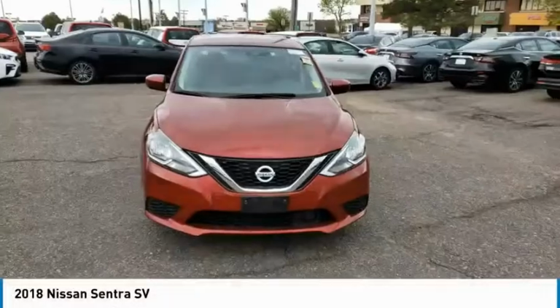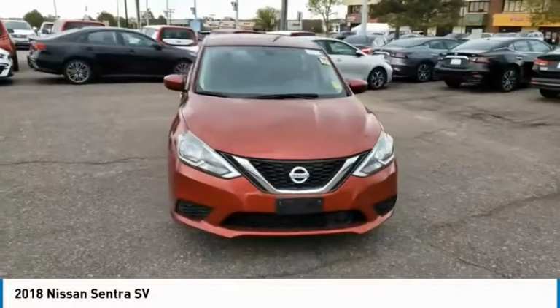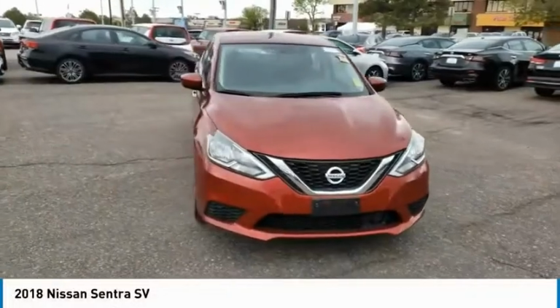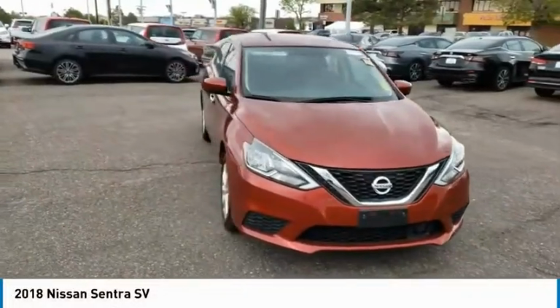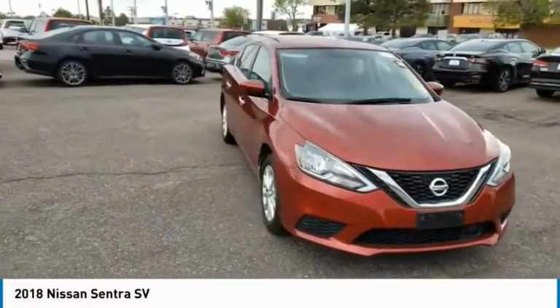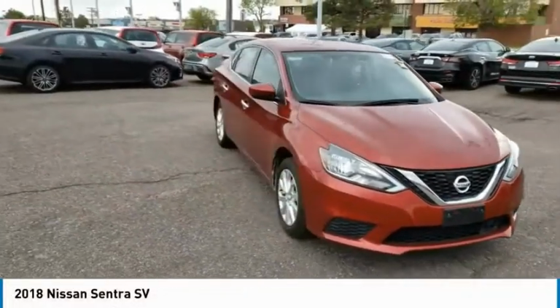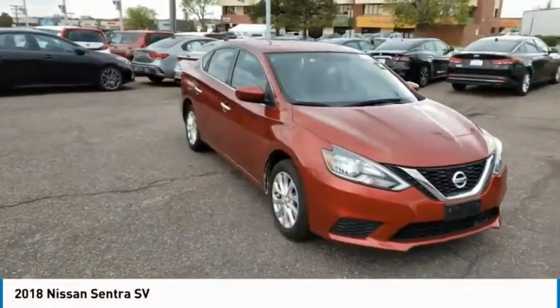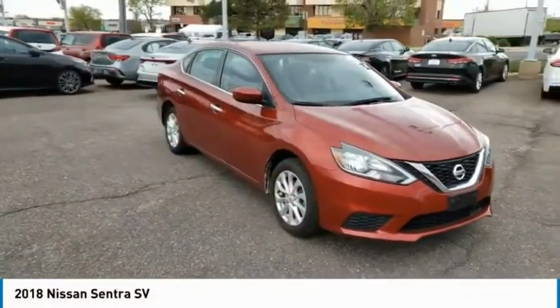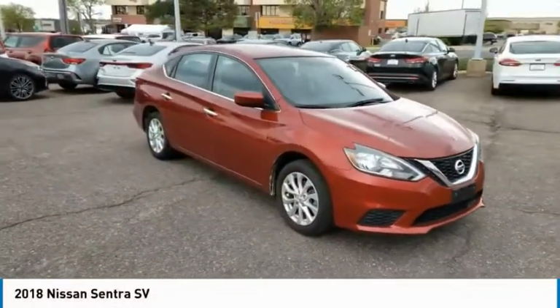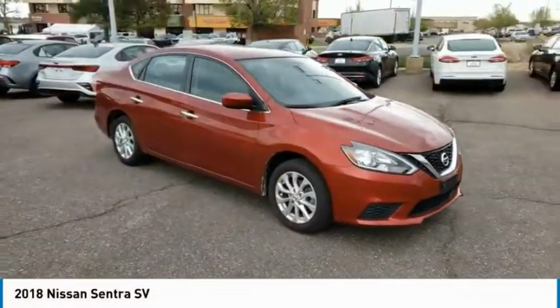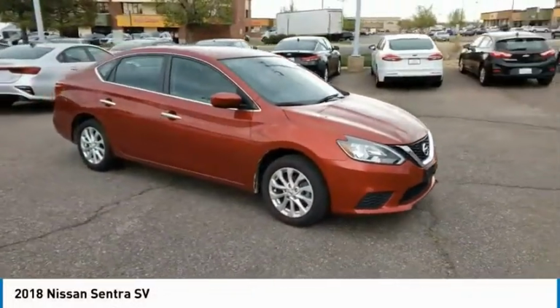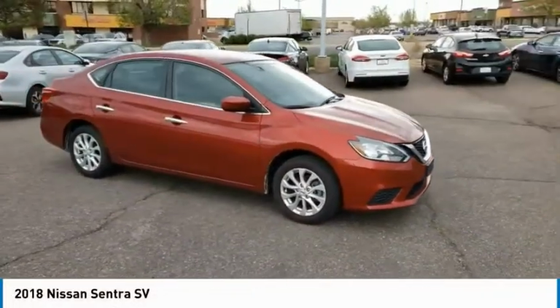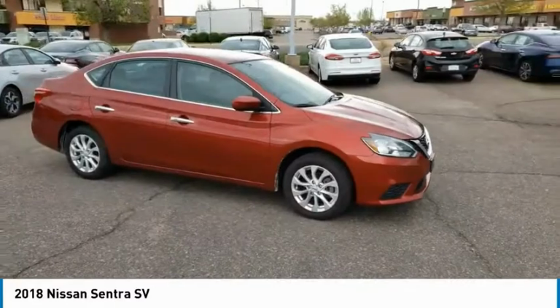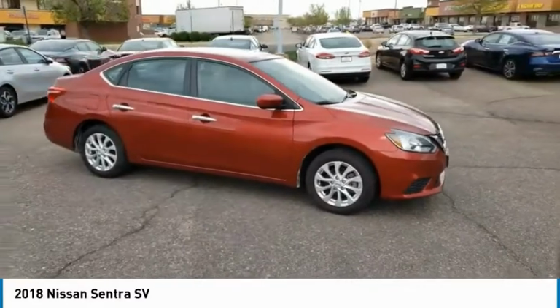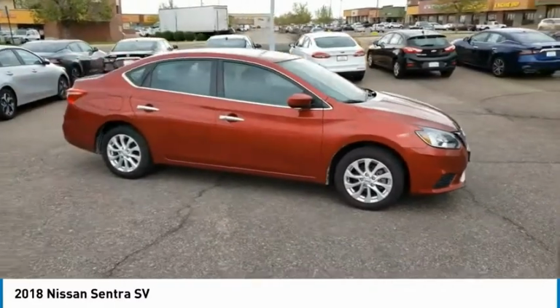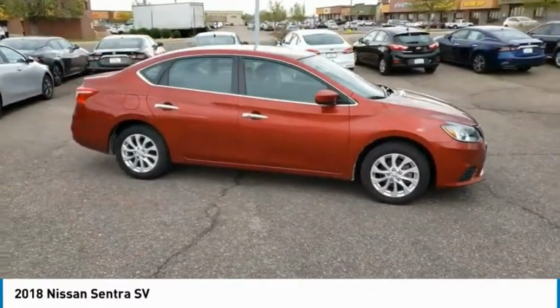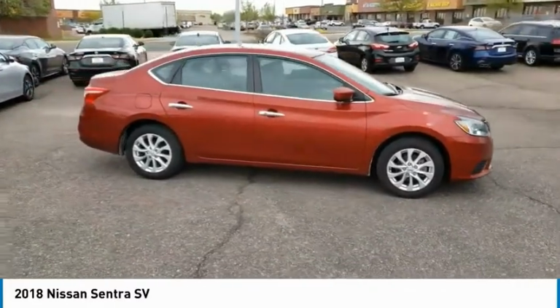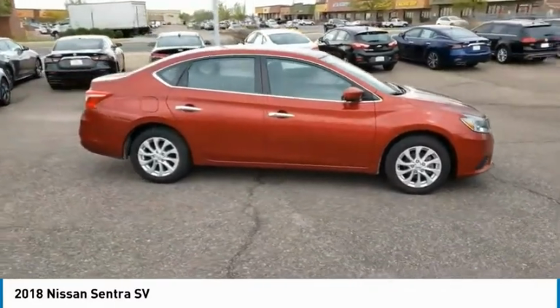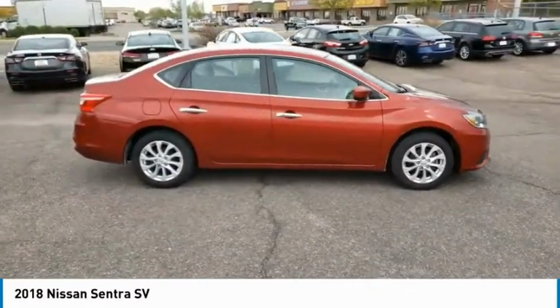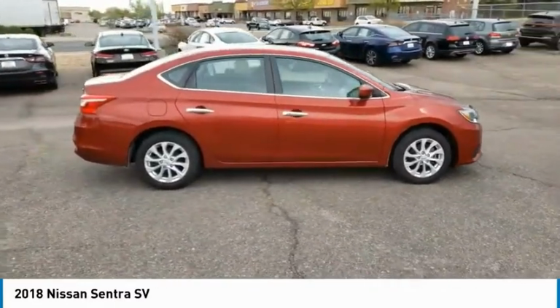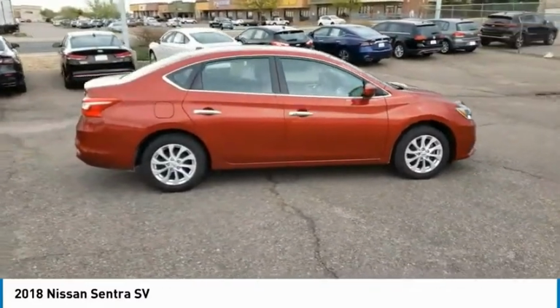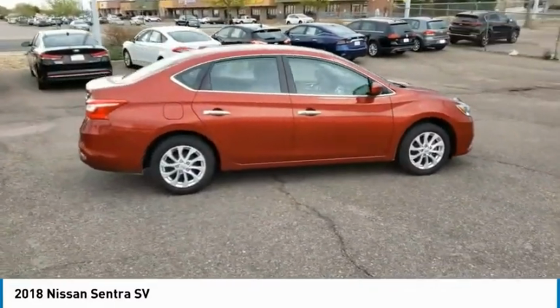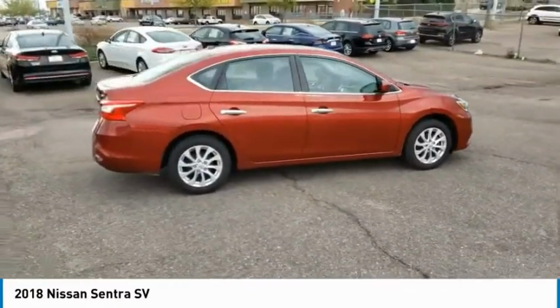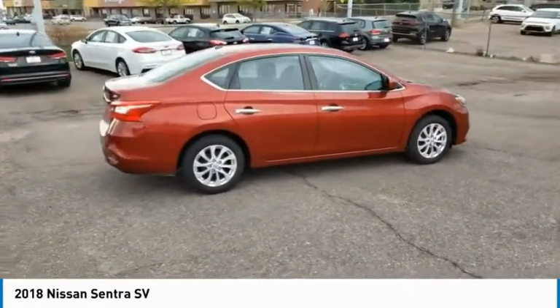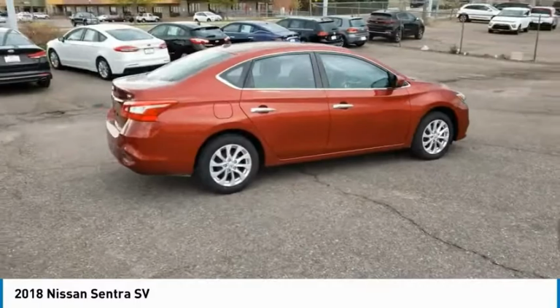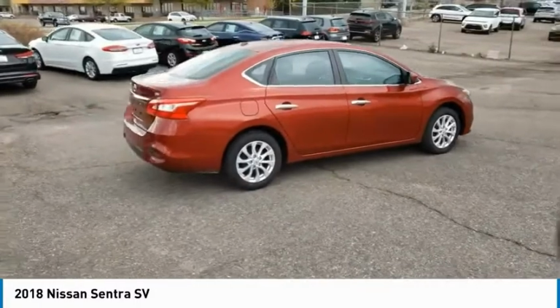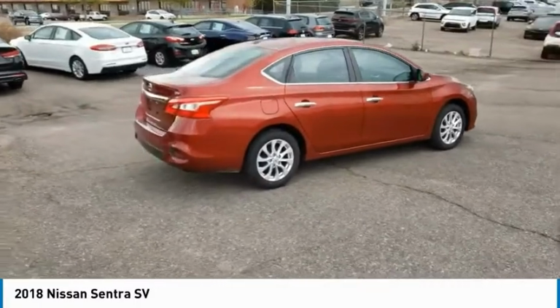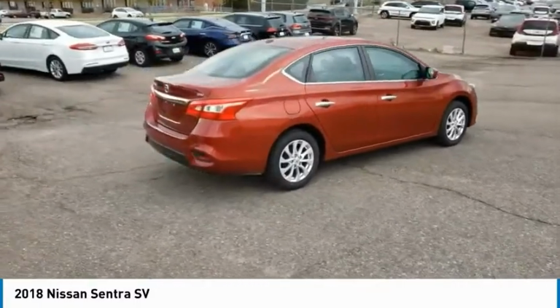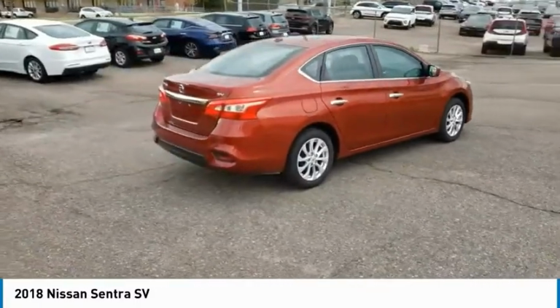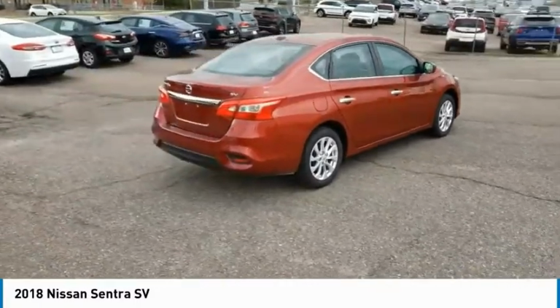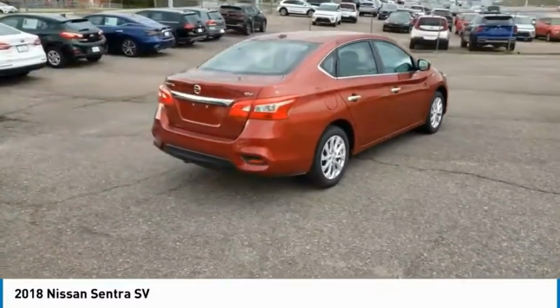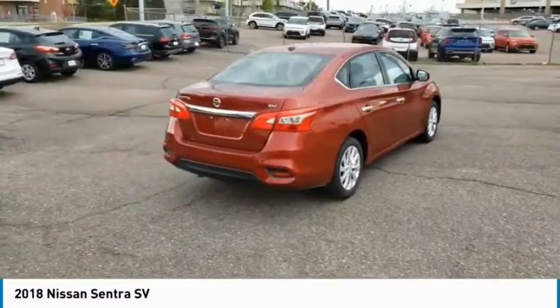Take a ride in the 2018 Sentra. With its spacious and versatile interior and stellar fuel efficiency, the Nissan Sentra is the obvious choice for anyone who wants to enjoy a stylish and comfortable ride.